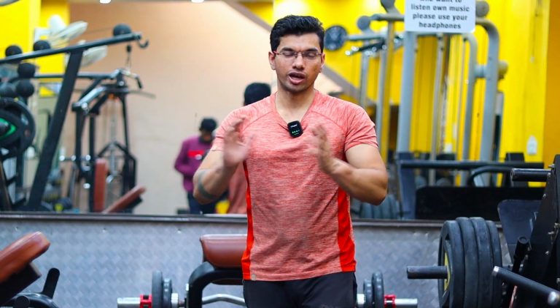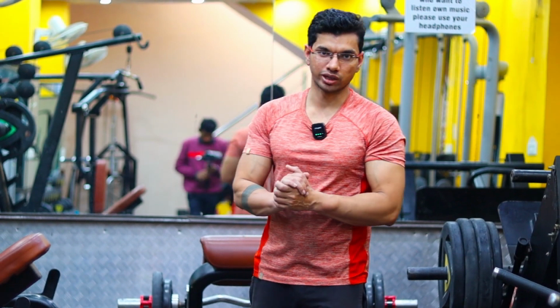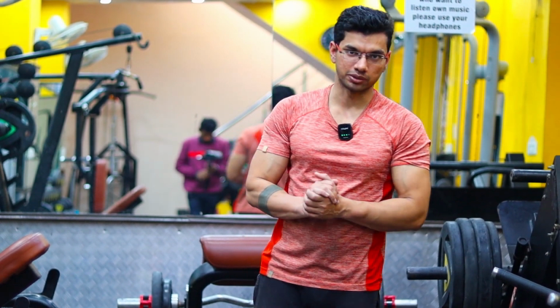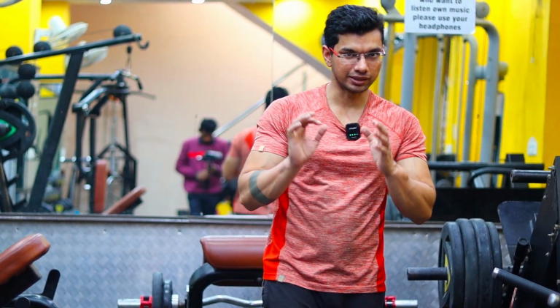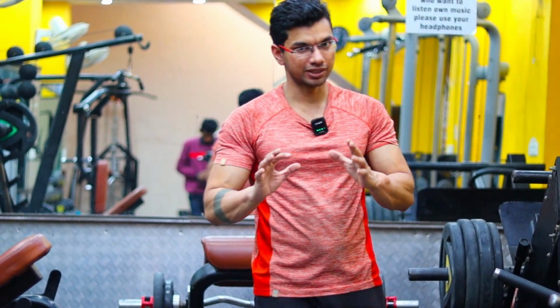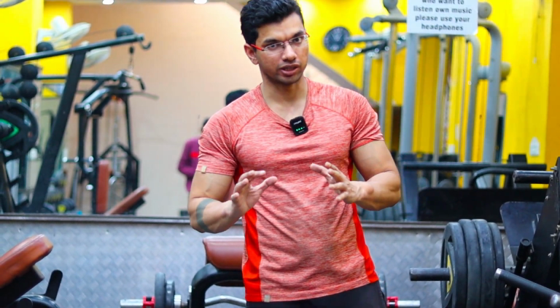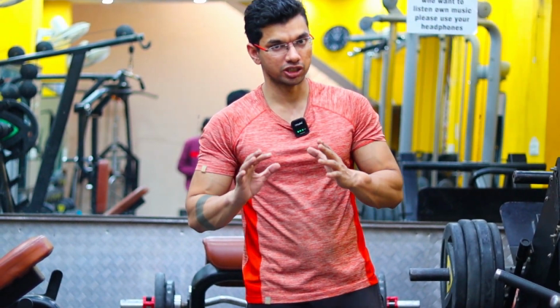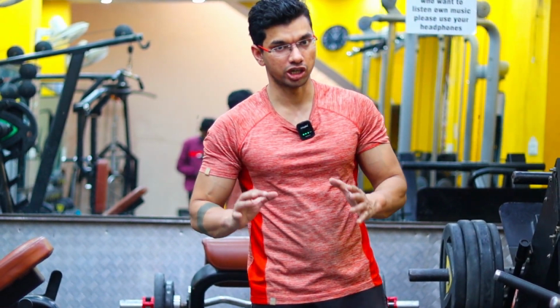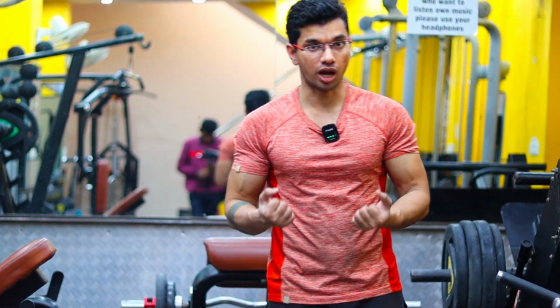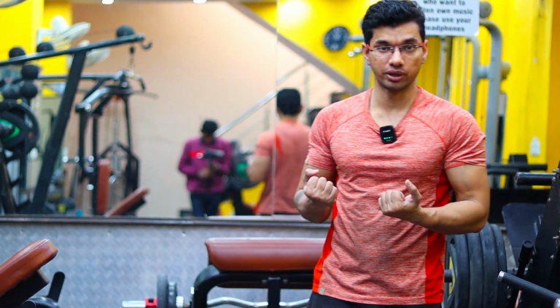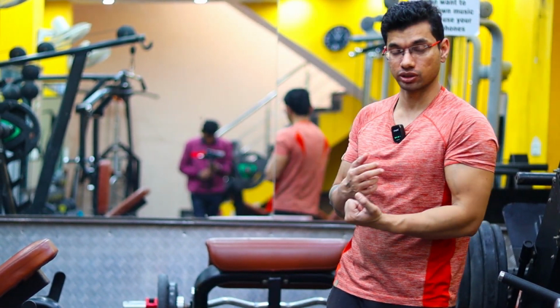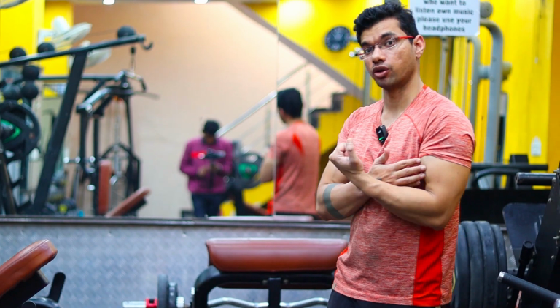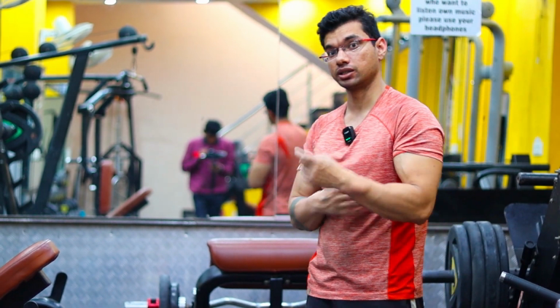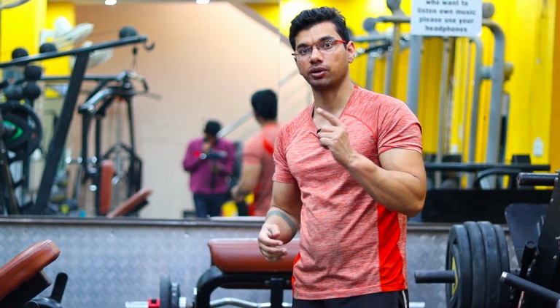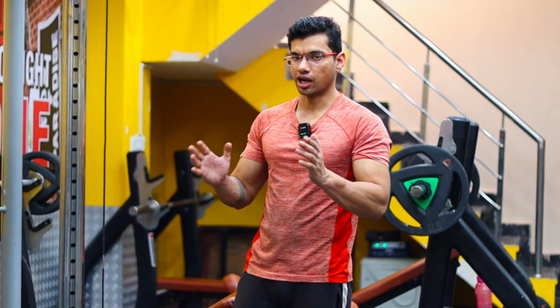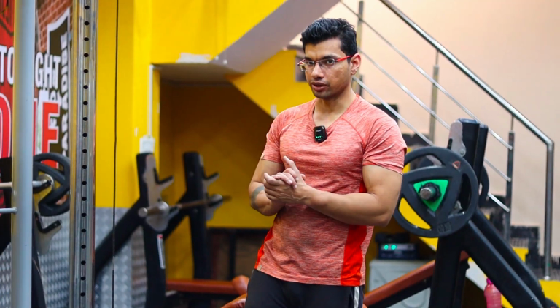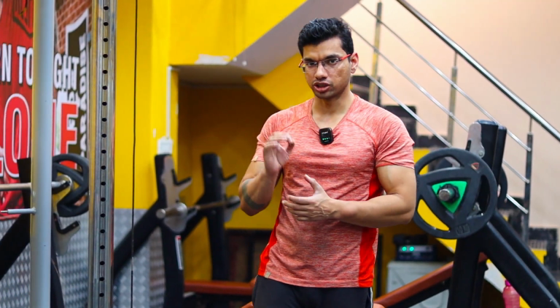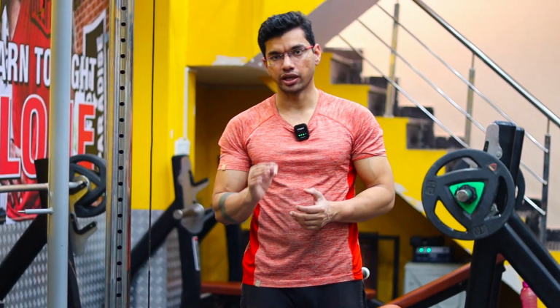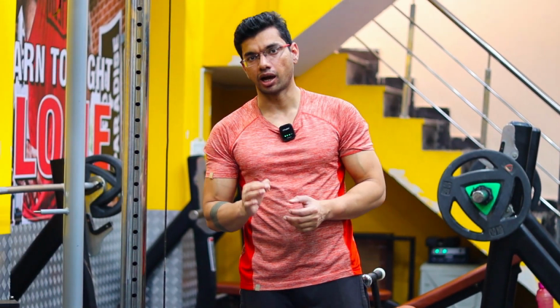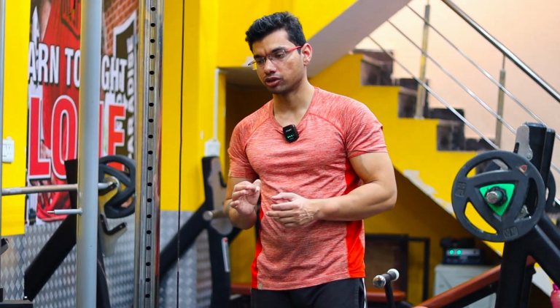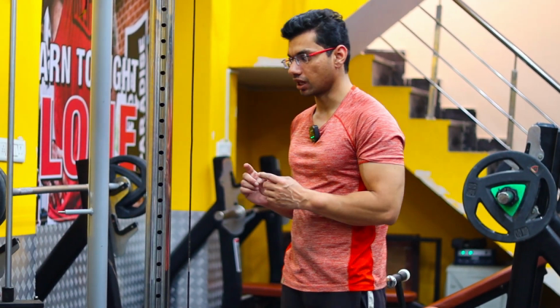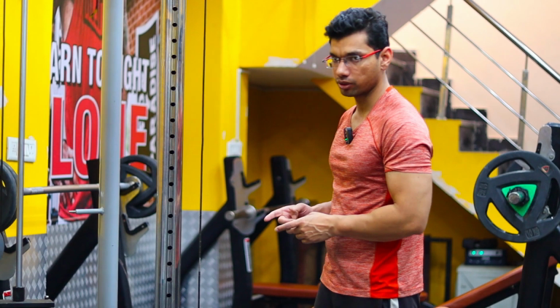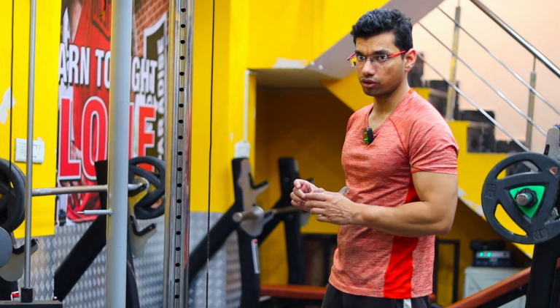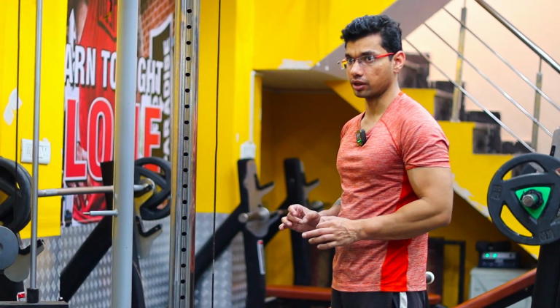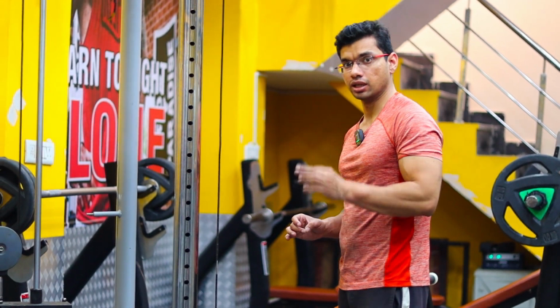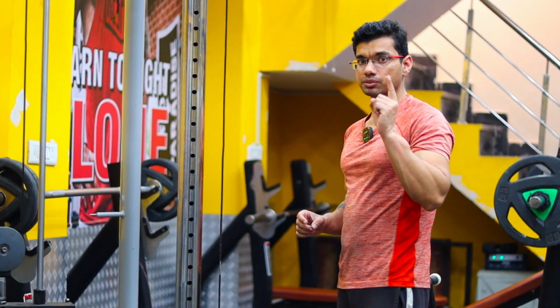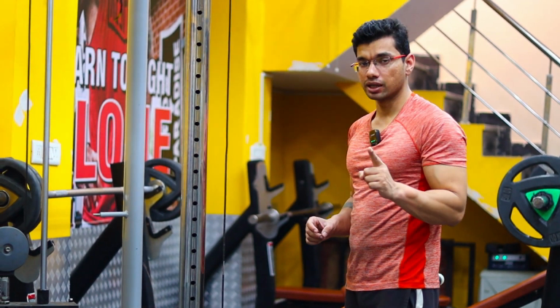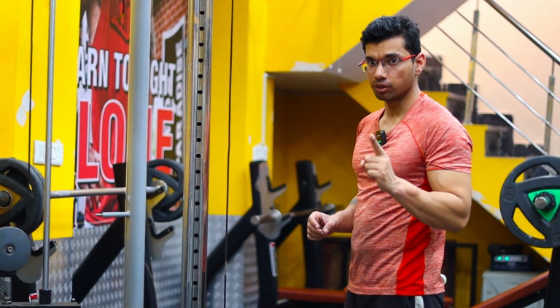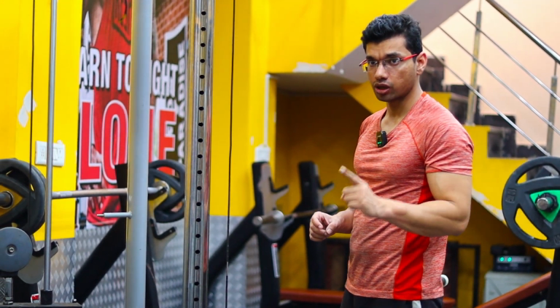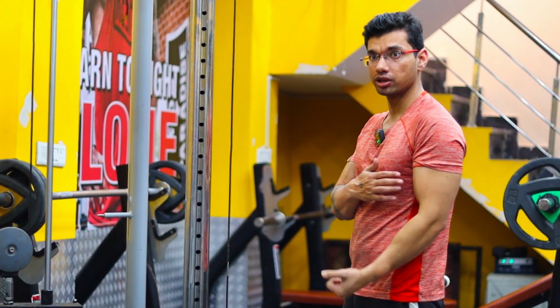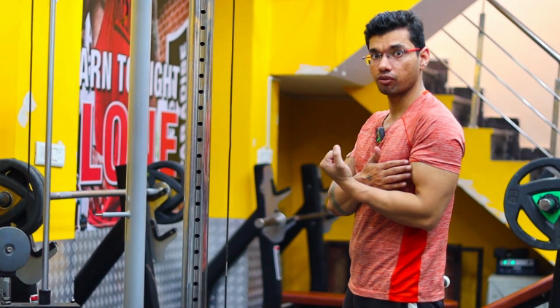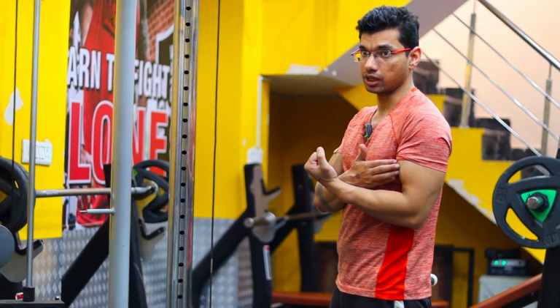Hello friends, how are you guys? Today I am going to share with you how to perform your sets step by step. Here I am going to demonstrate what I am performing in front of you. The first set is the warm-up set.